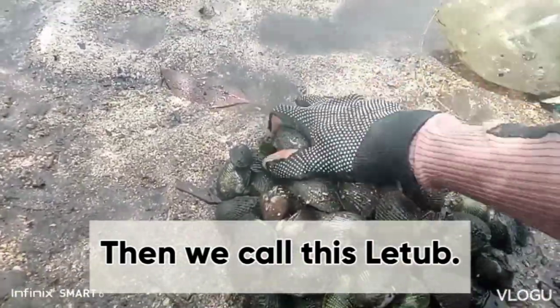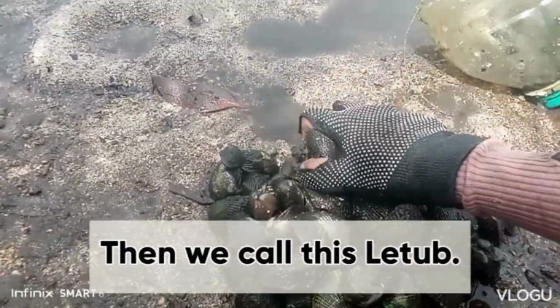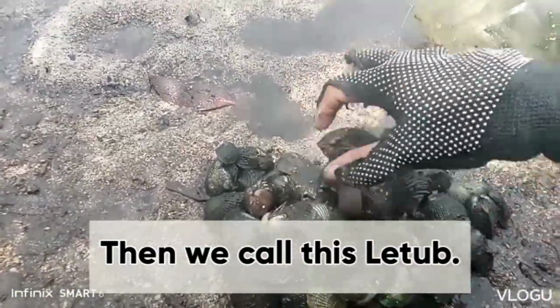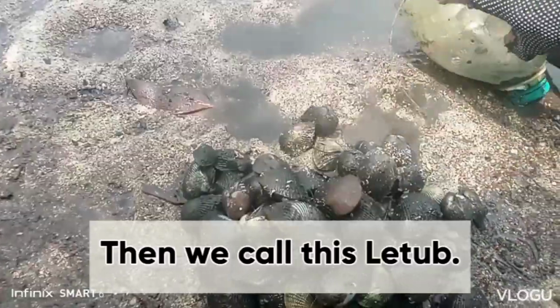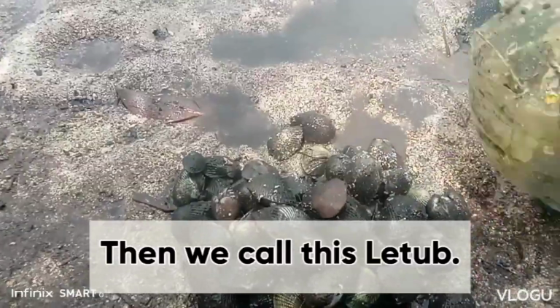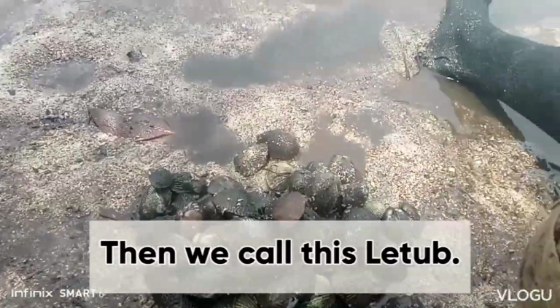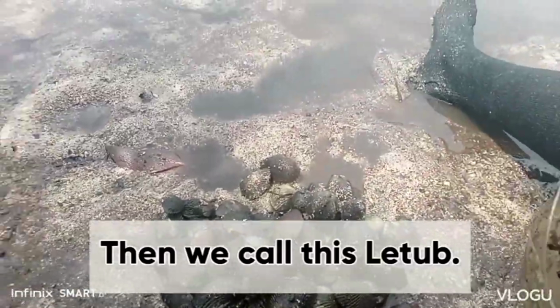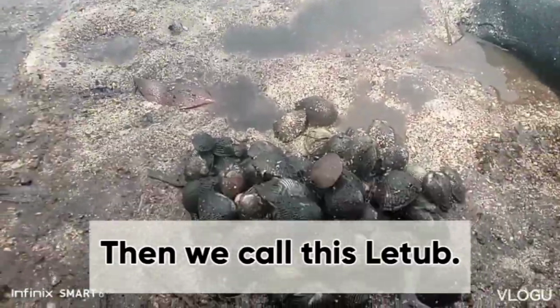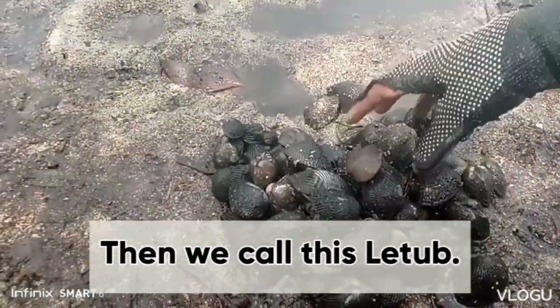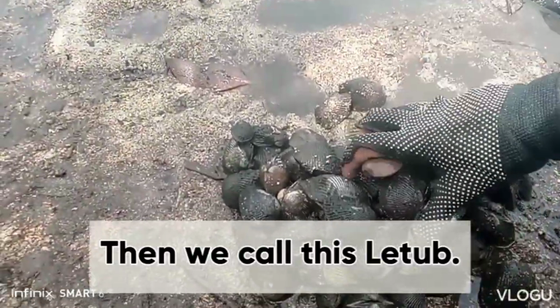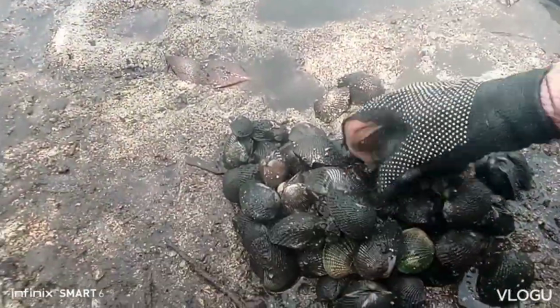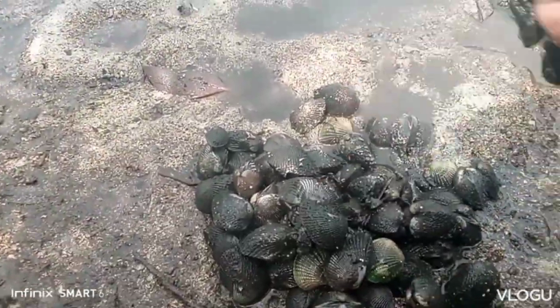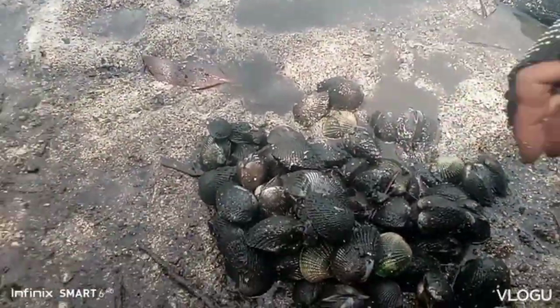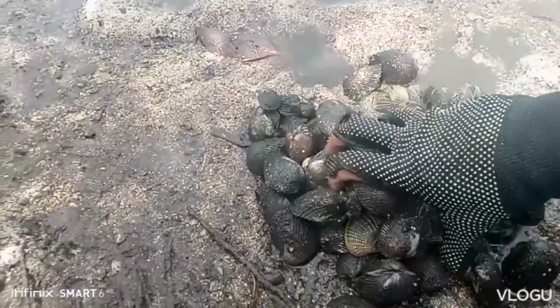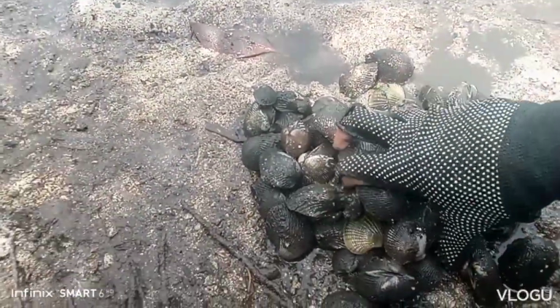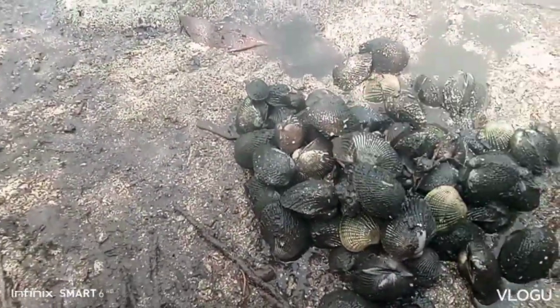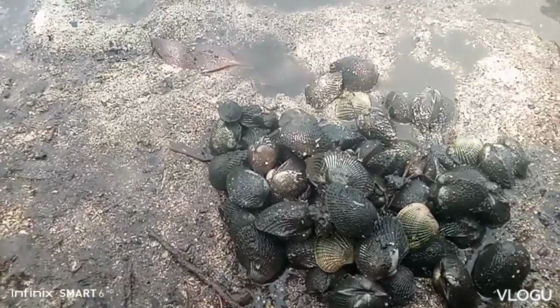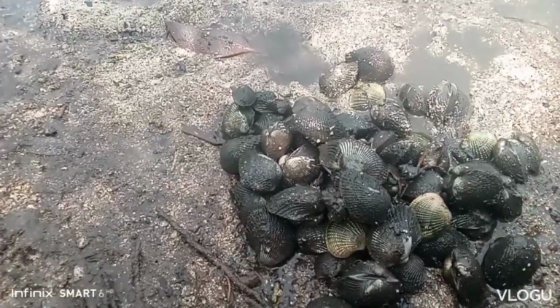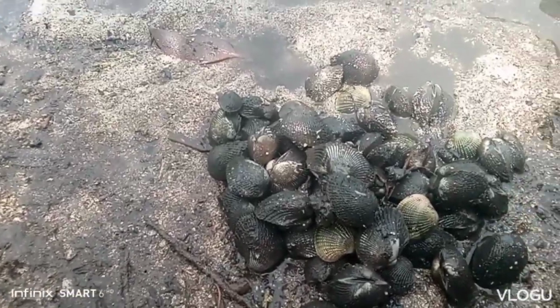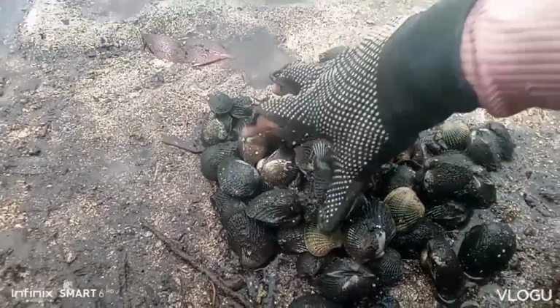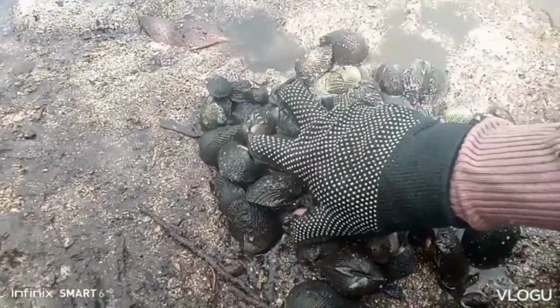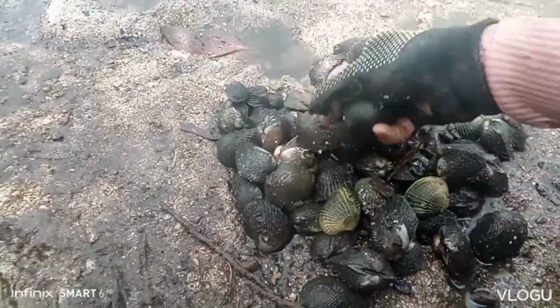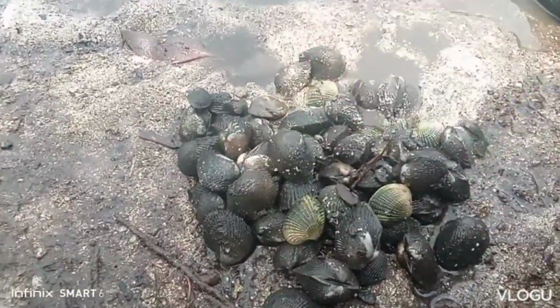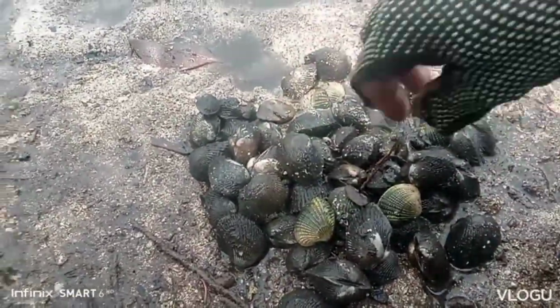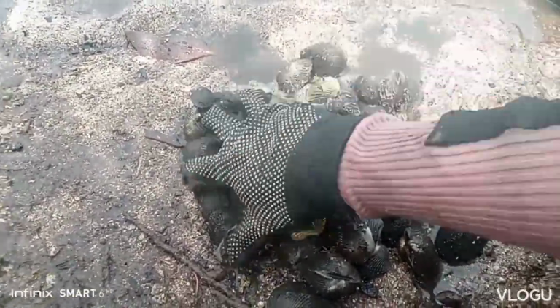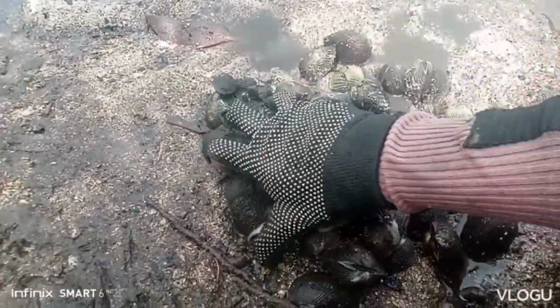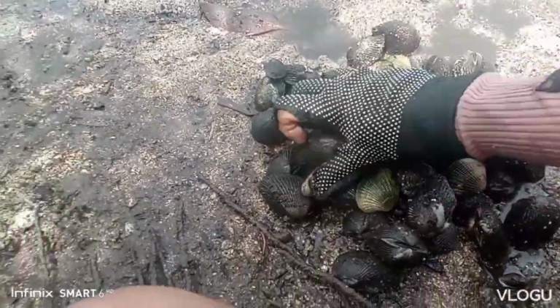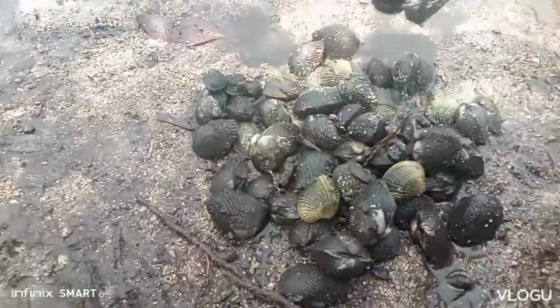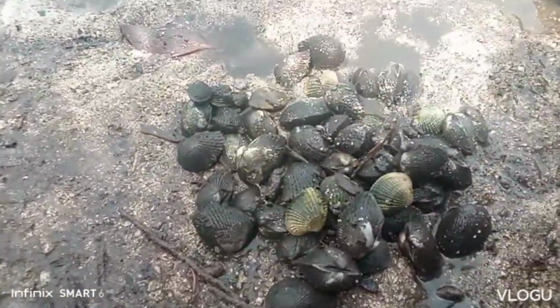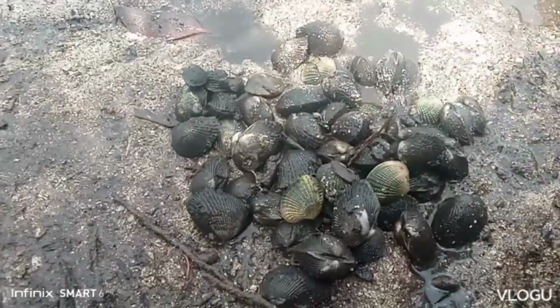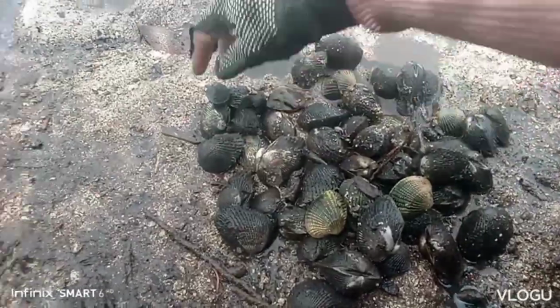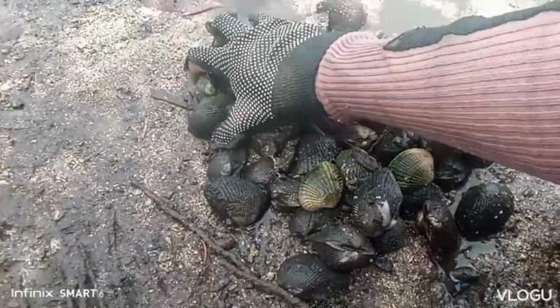So ito po yung in-explore natin kanina, na mangkuha tayo ng litob. Next time na lang guys, ipapakita ko sa inyo din yung pagkukuha ng maramihan sa balinsaha.